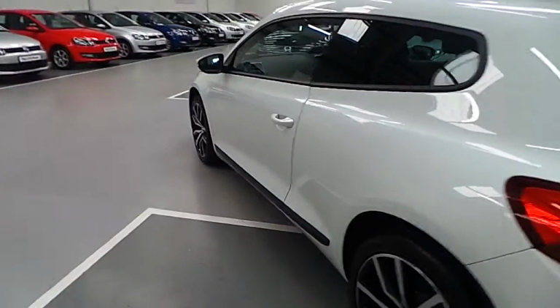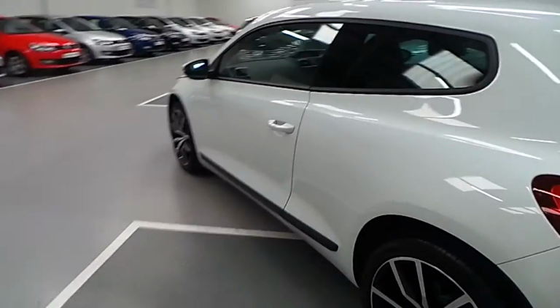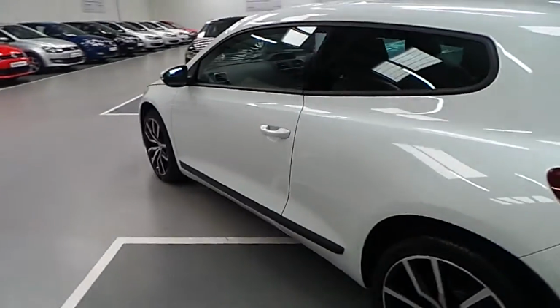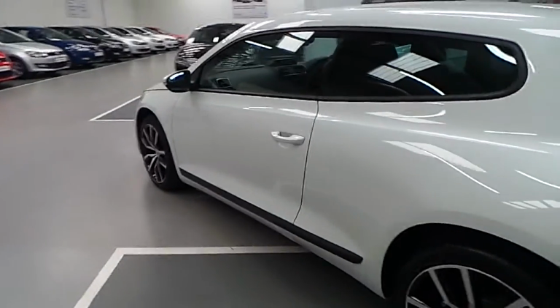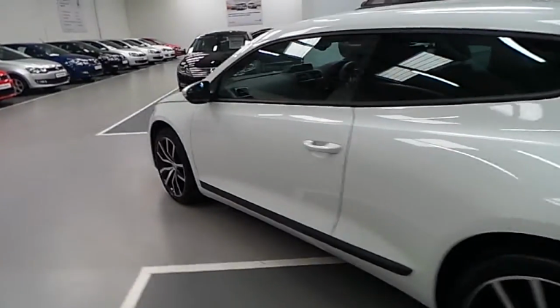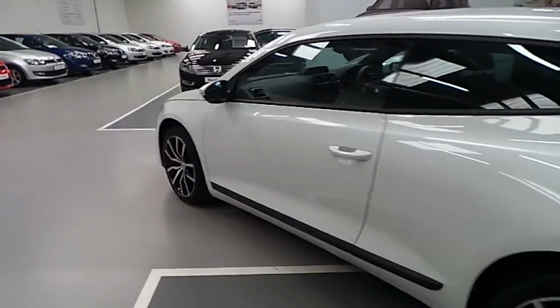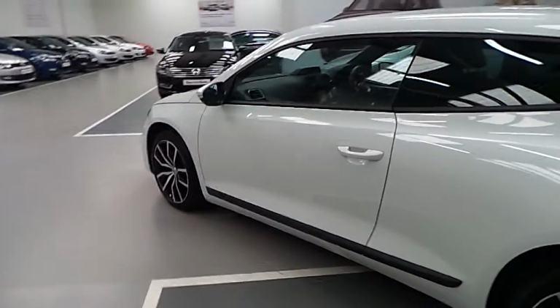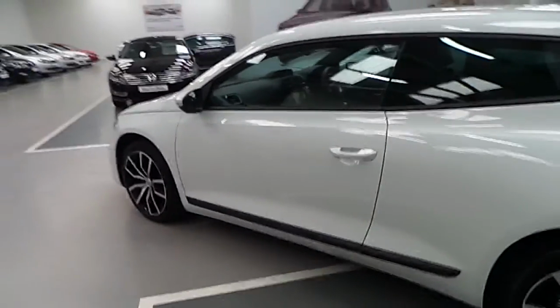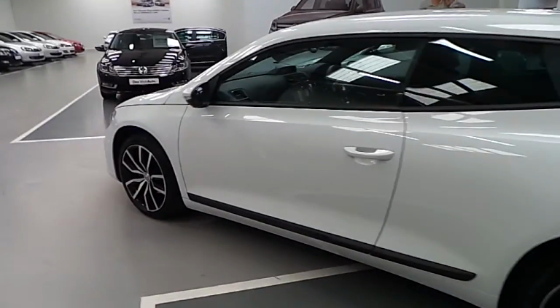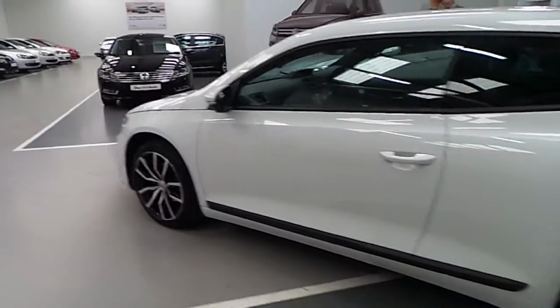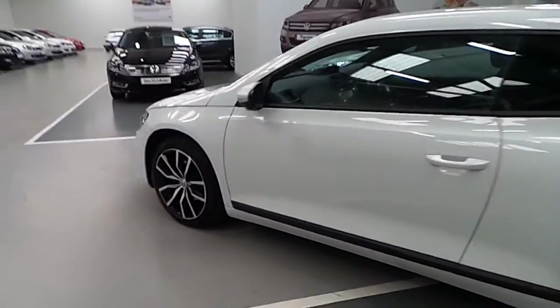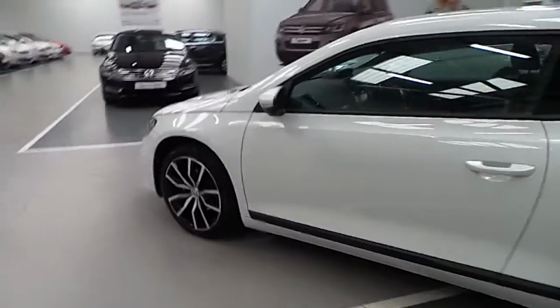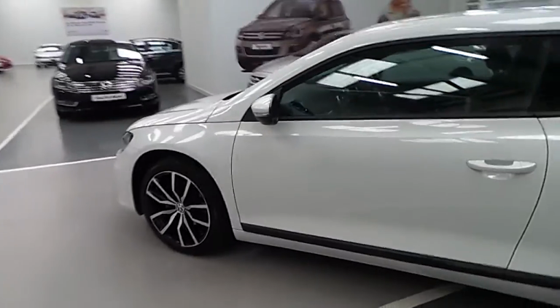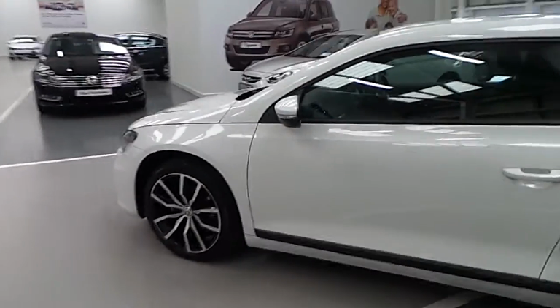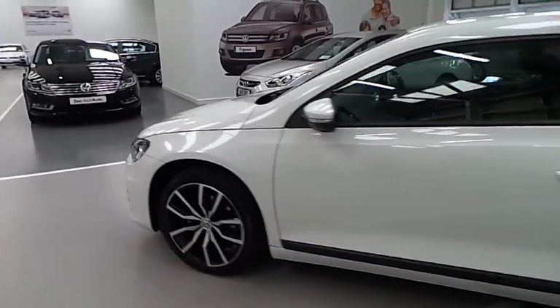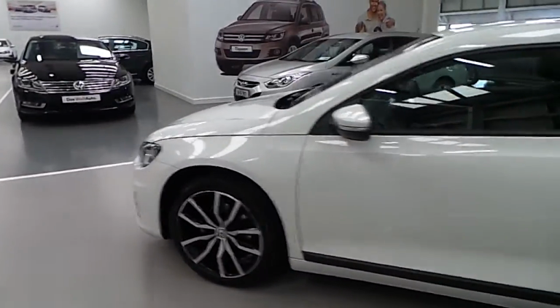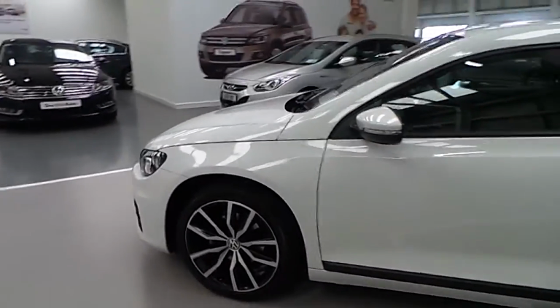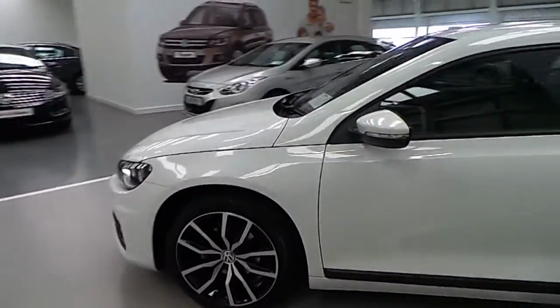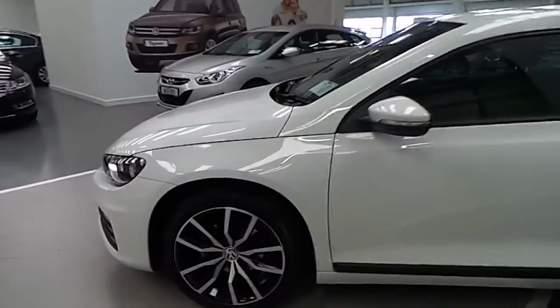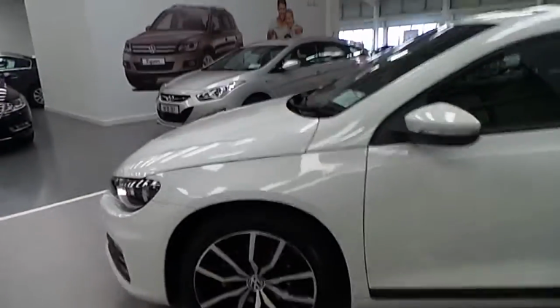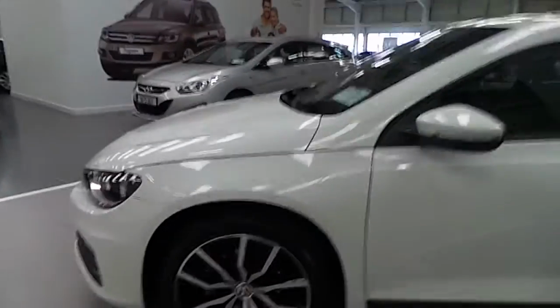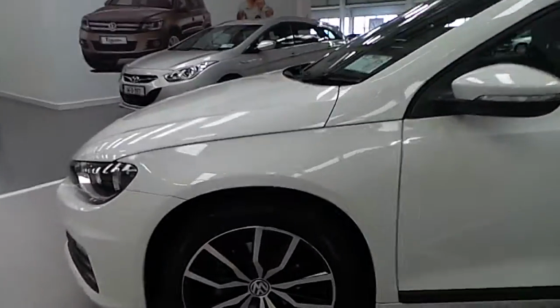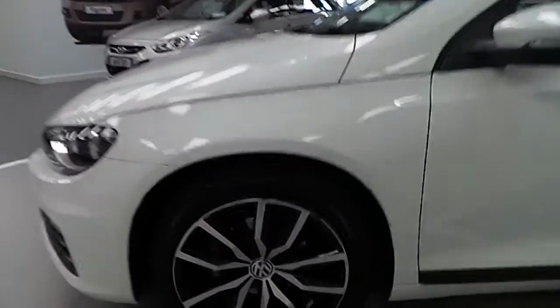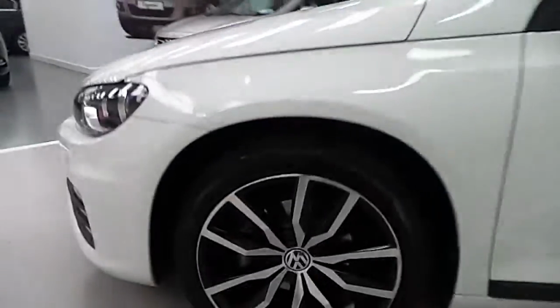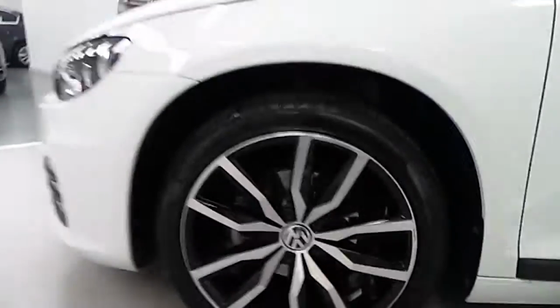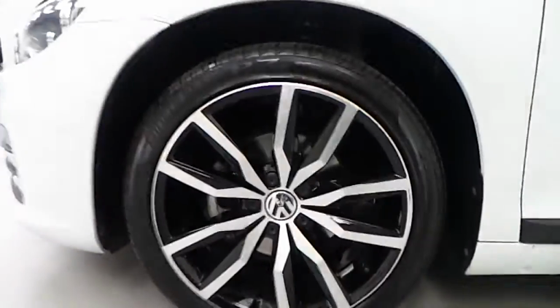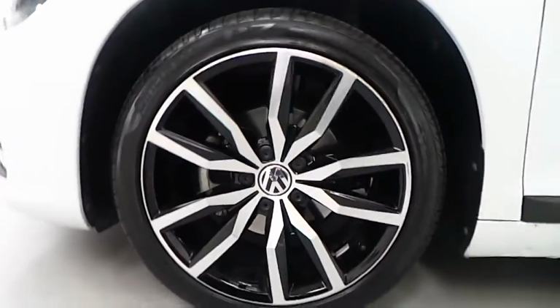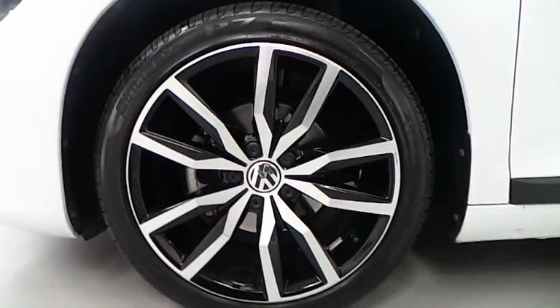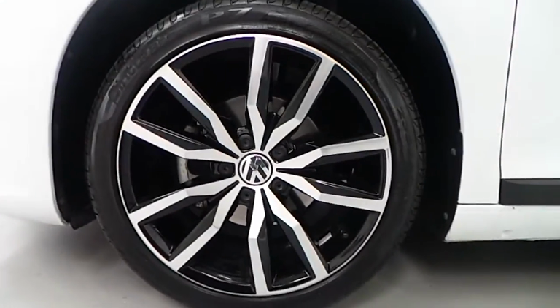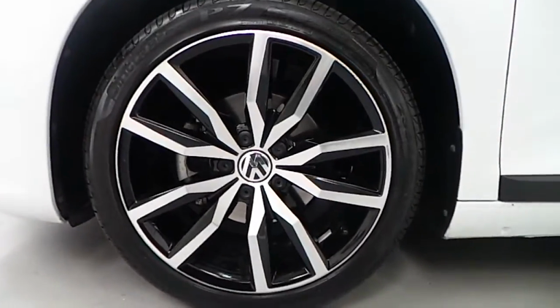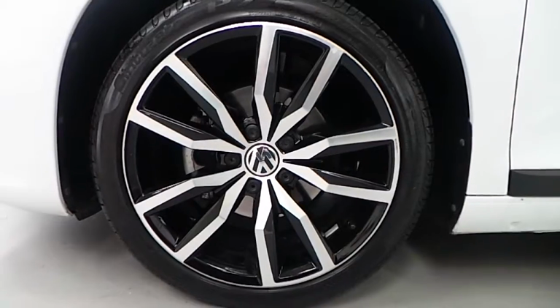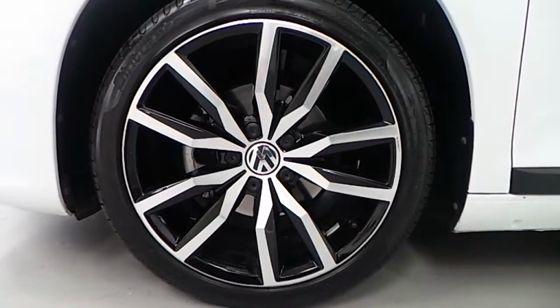The Scirocco is finished in white. As you can see, it comes with diamond cut alloy wheels.